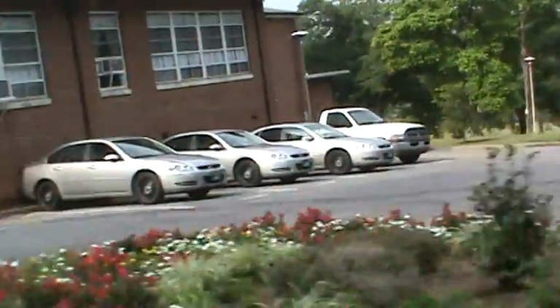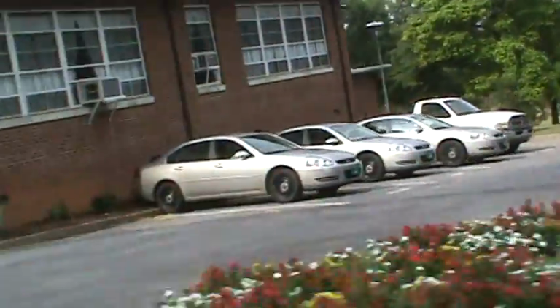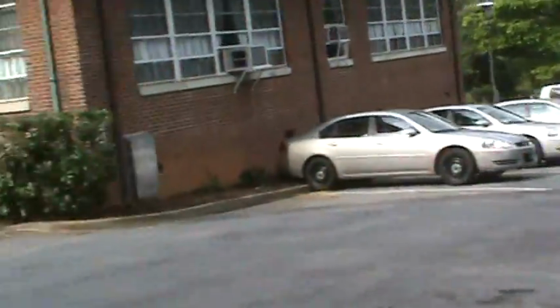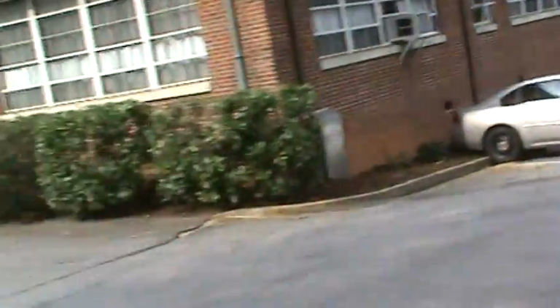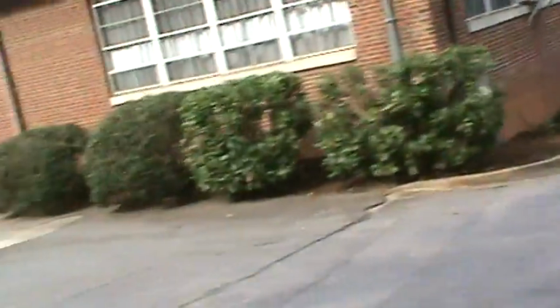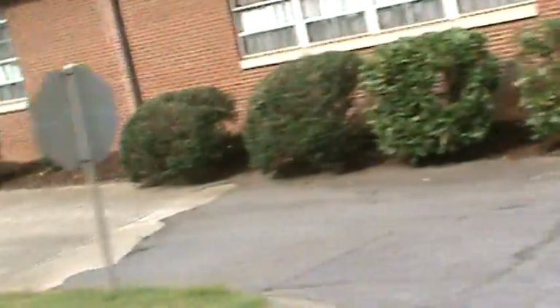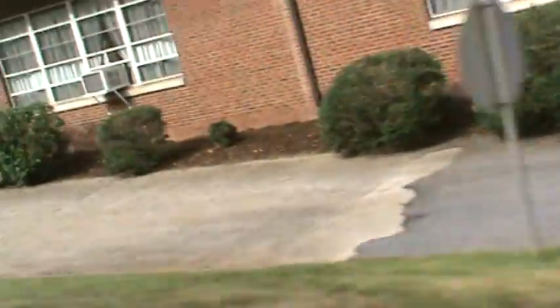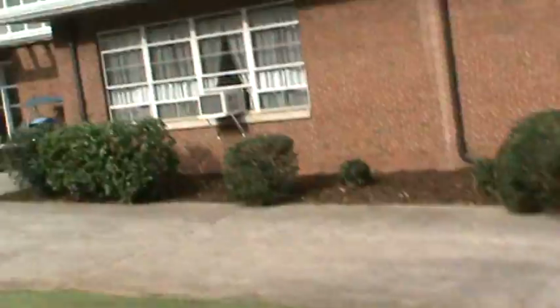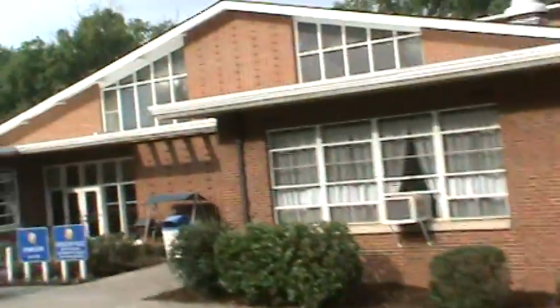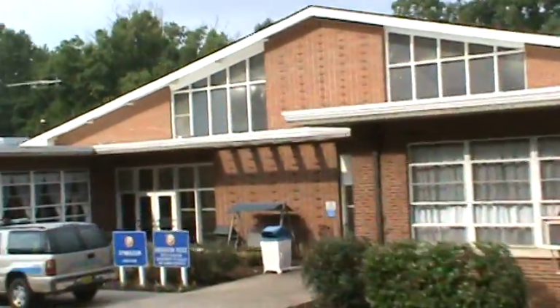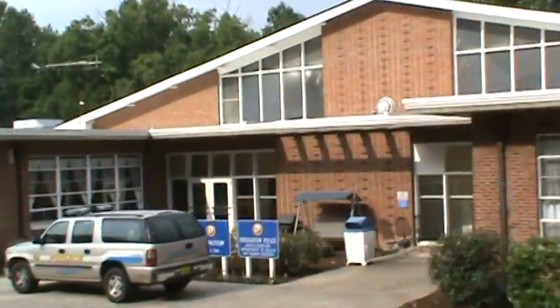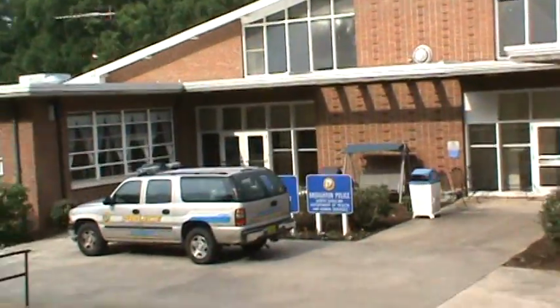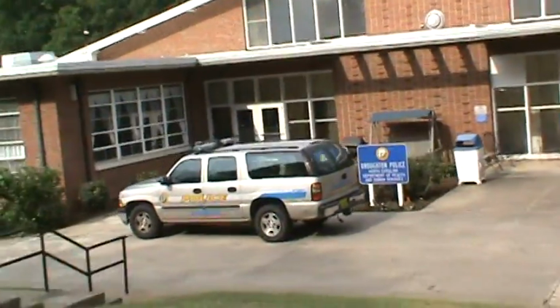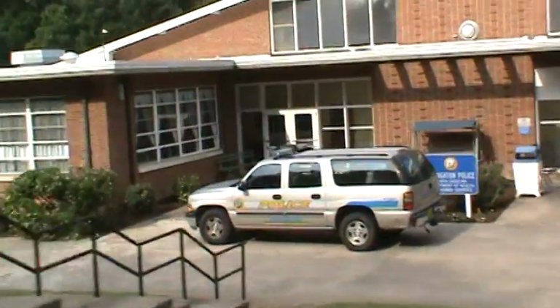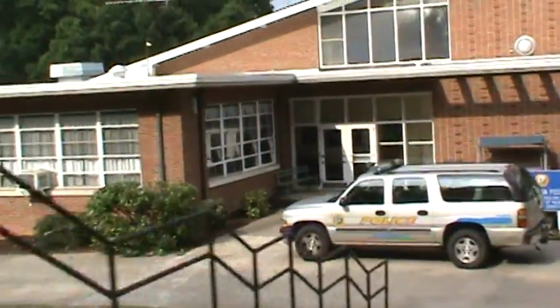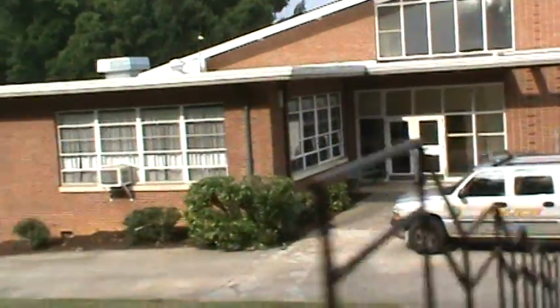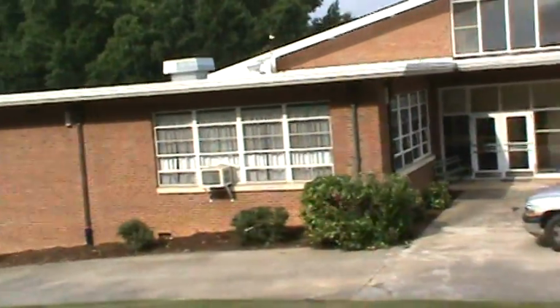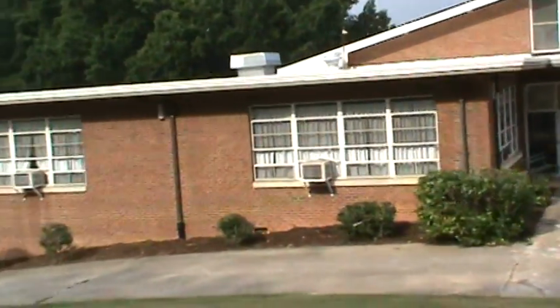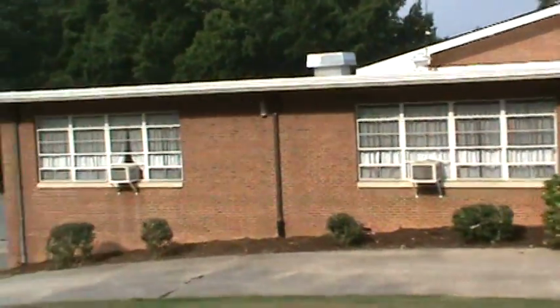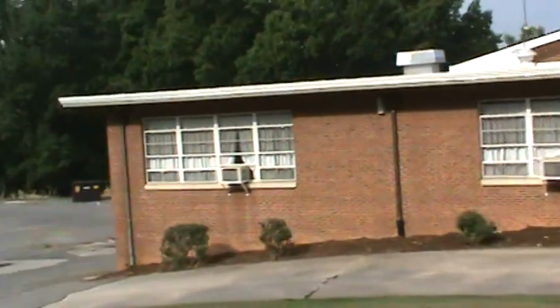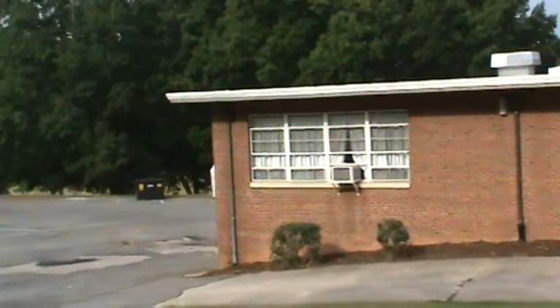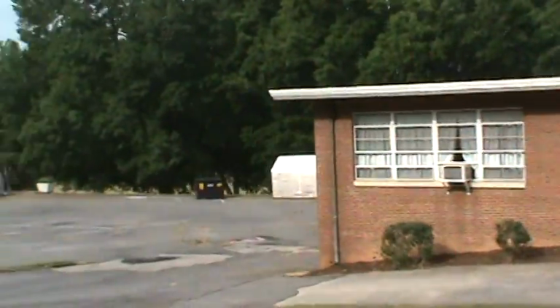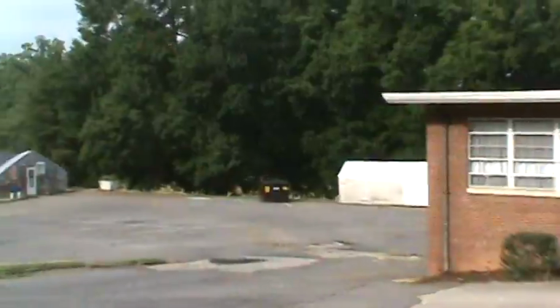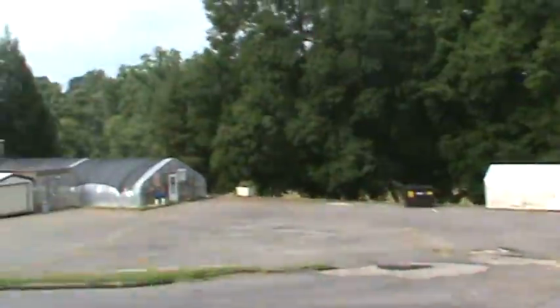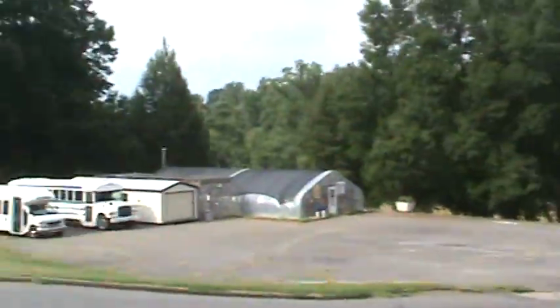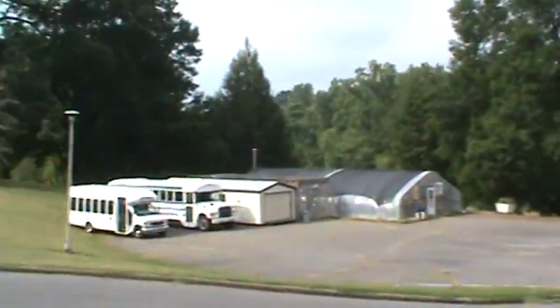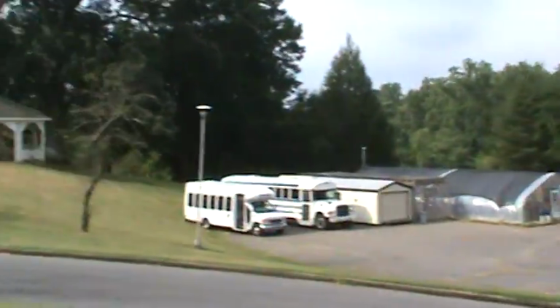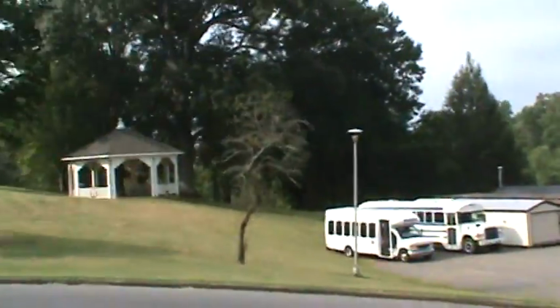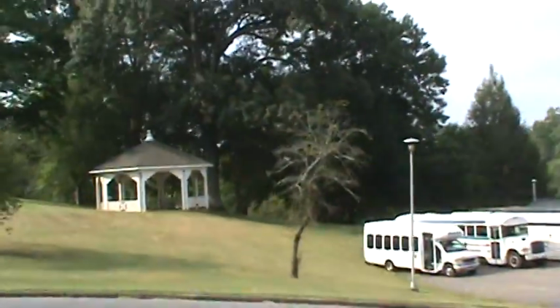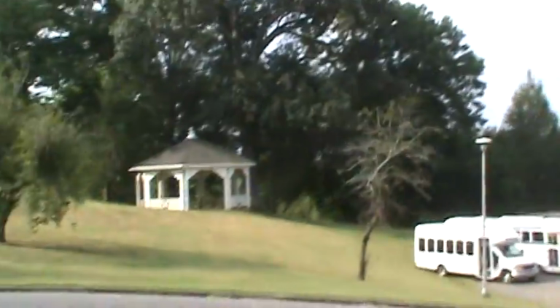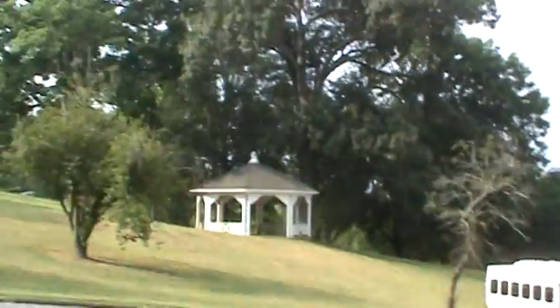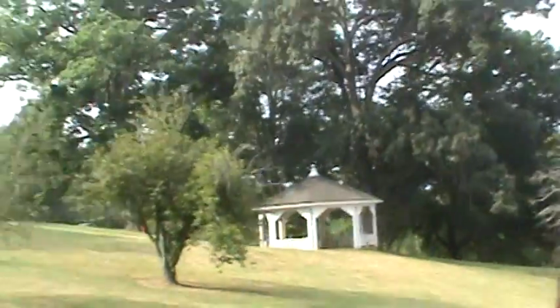Looks like the police have moved their headquarters to the old gymnasium. There's a gazebo.